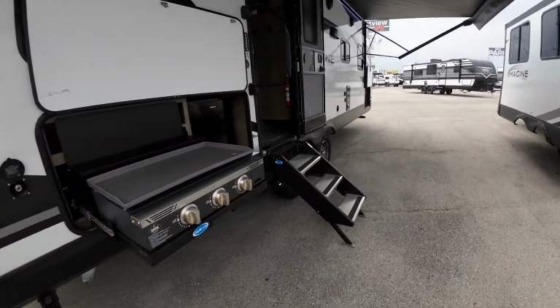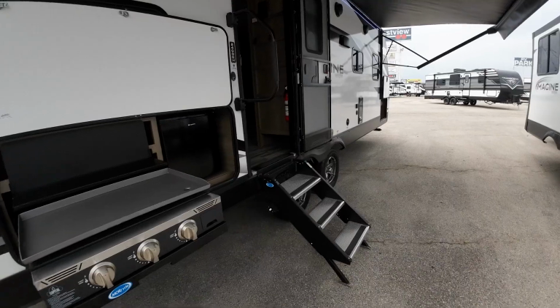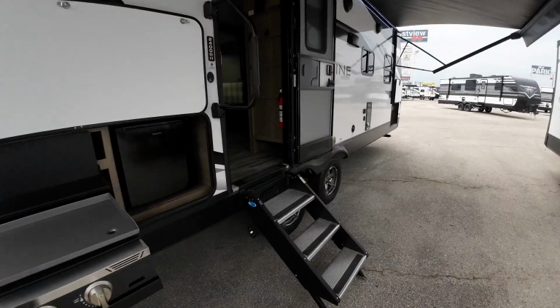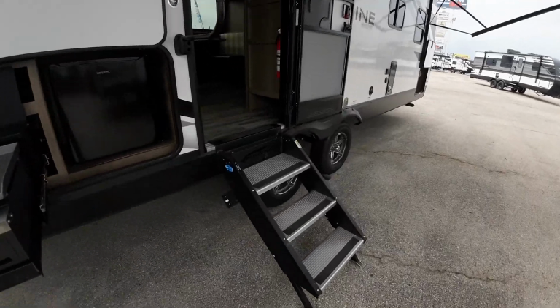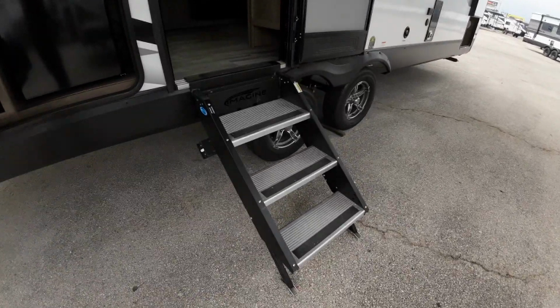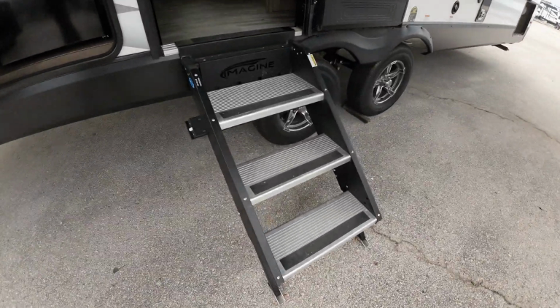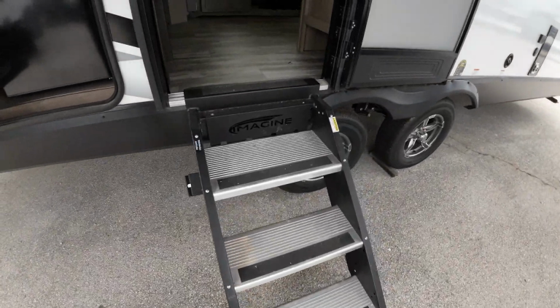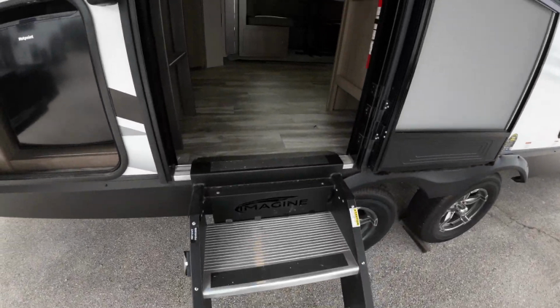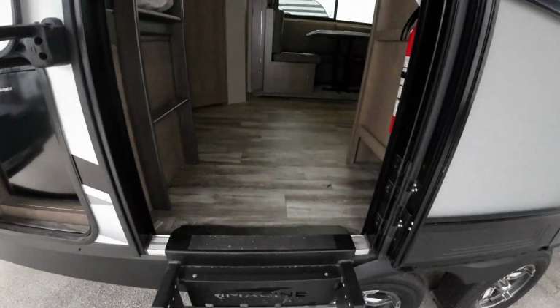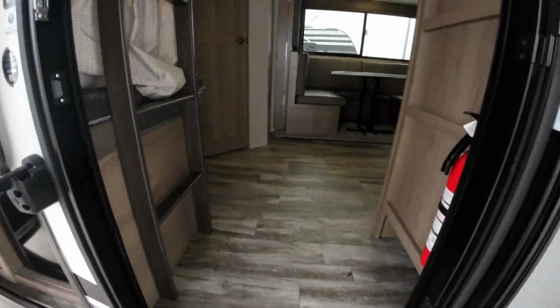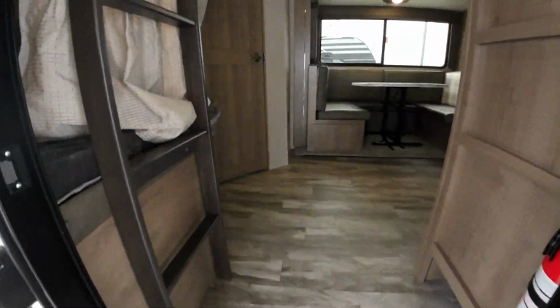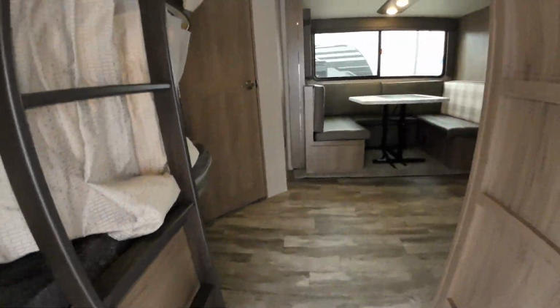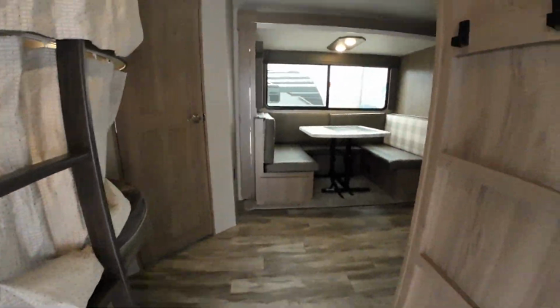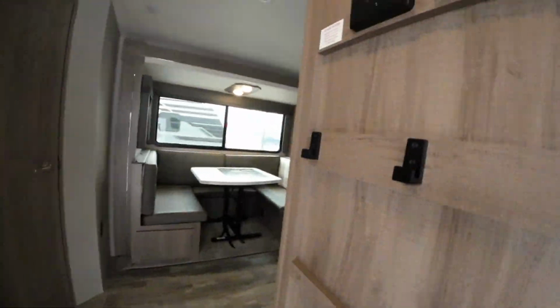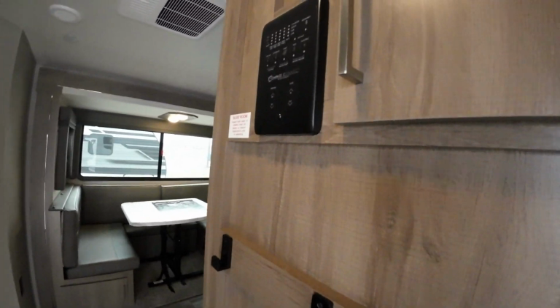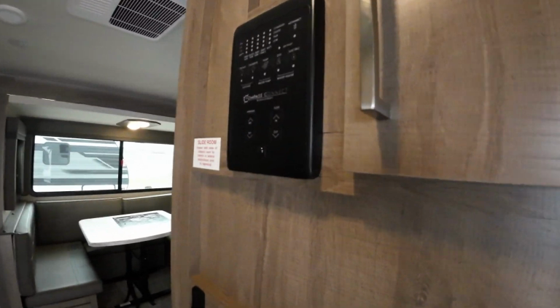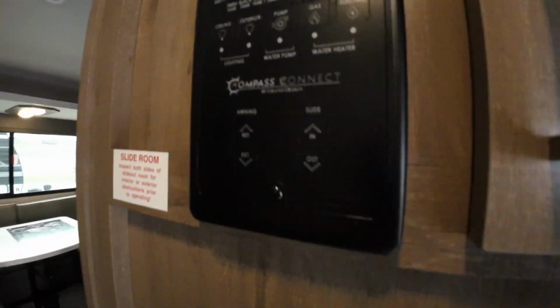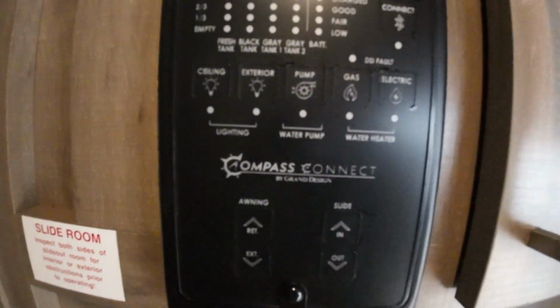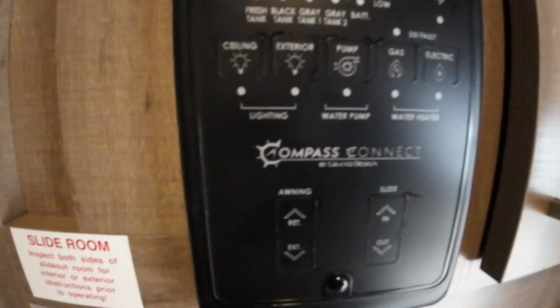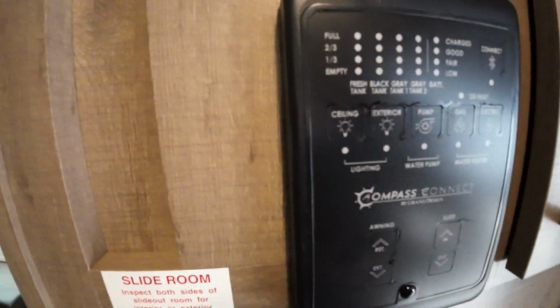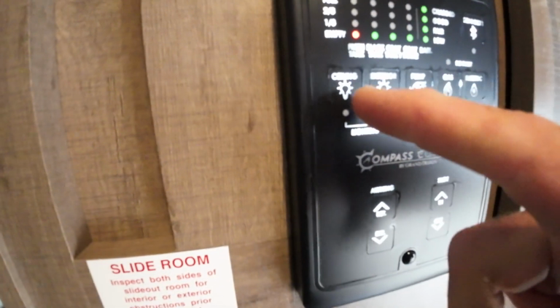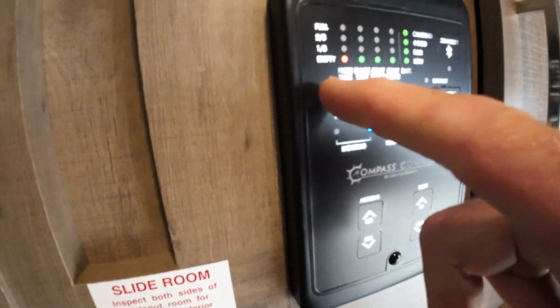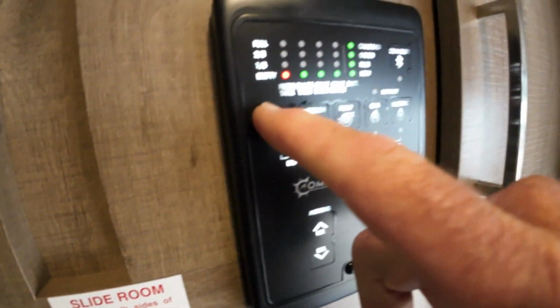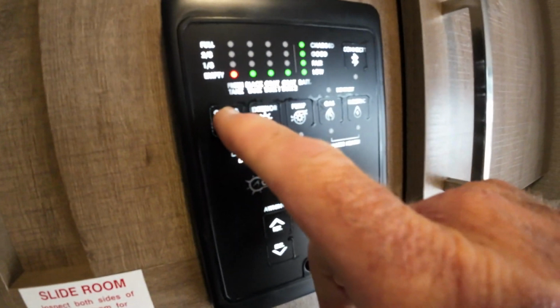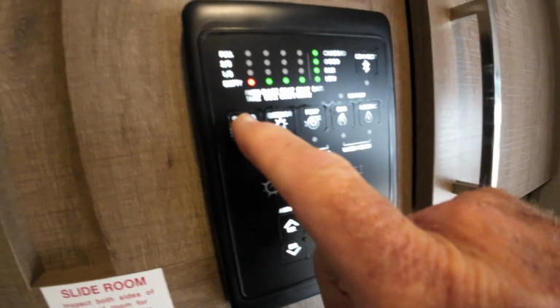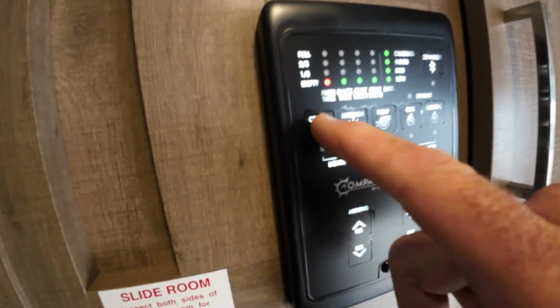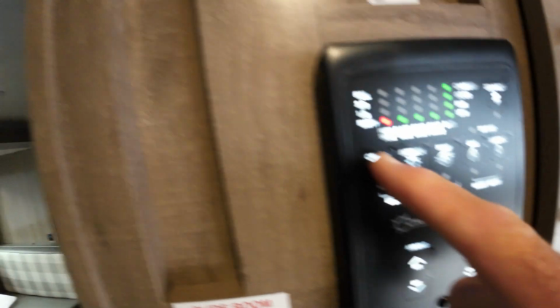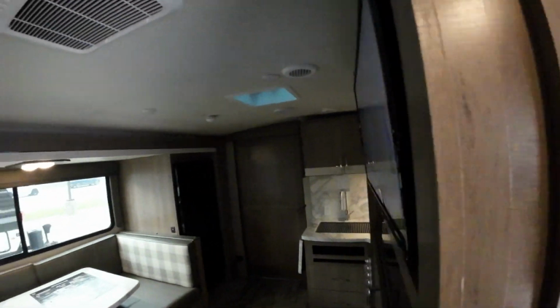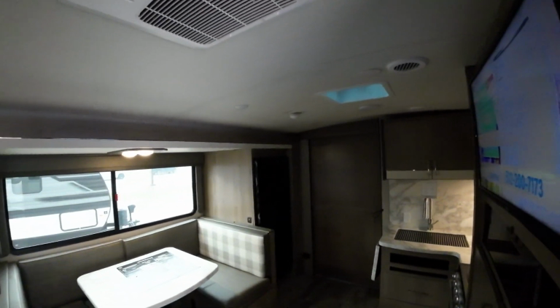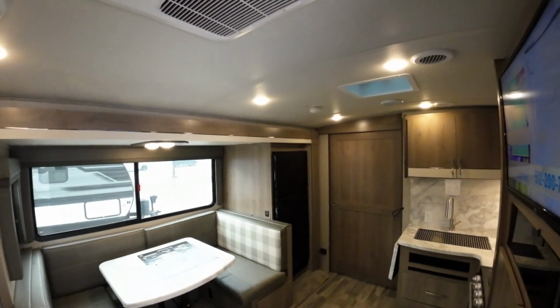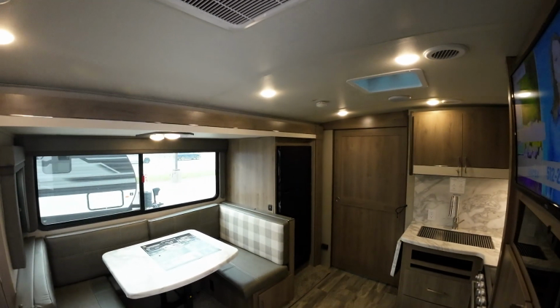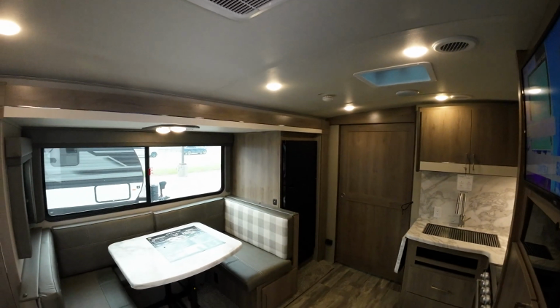Great big grab handle here with solid steps to walk in from. As you approach your control panel here, it'll light up. And then we can turn all those ceiling lights on from one click here.